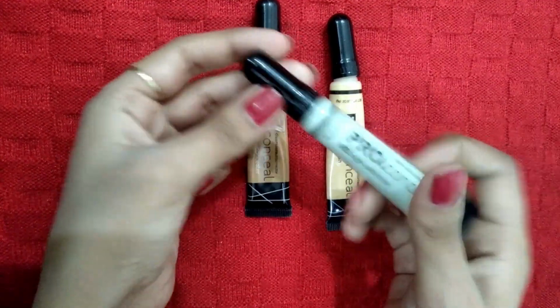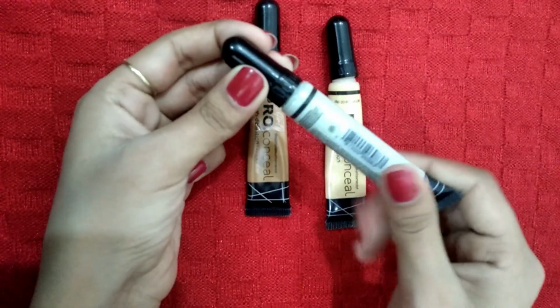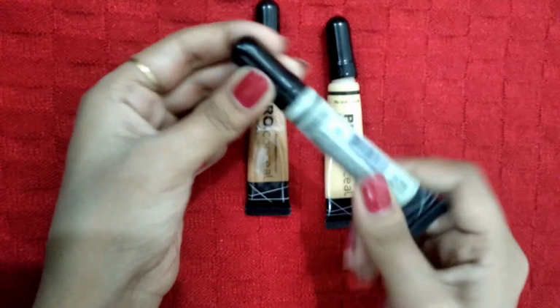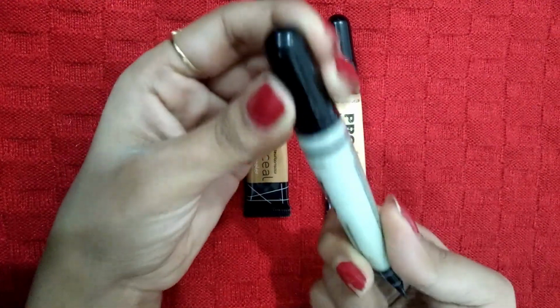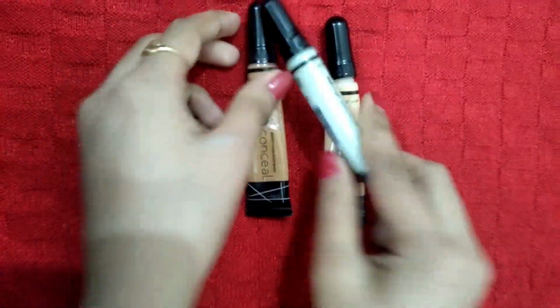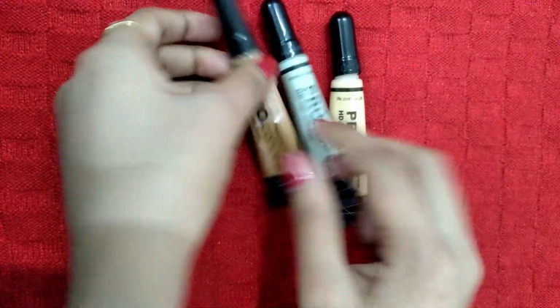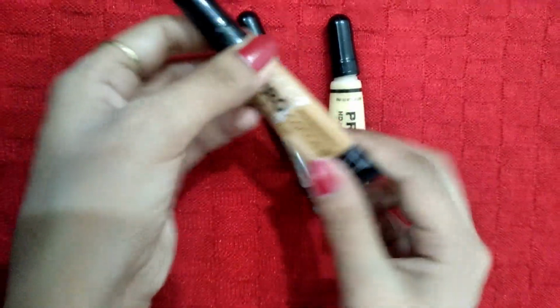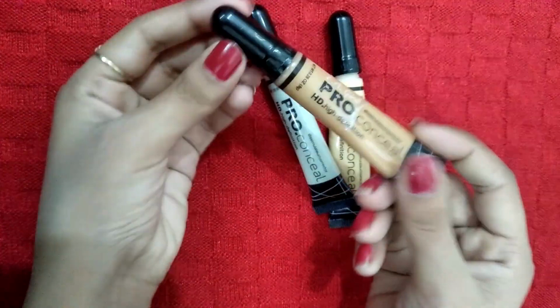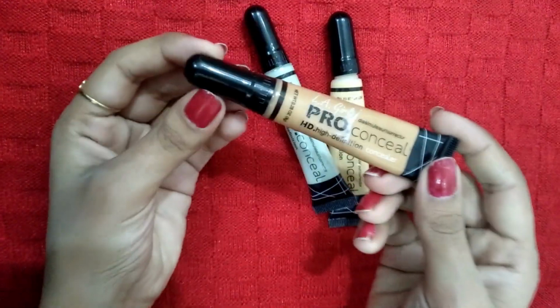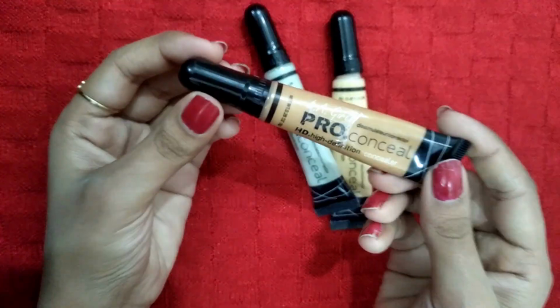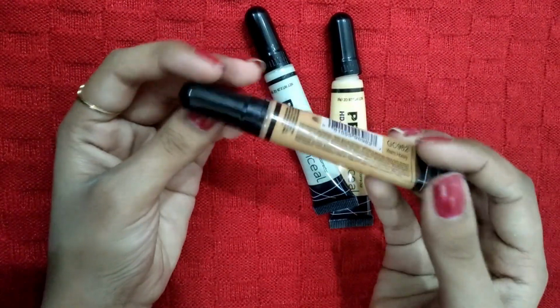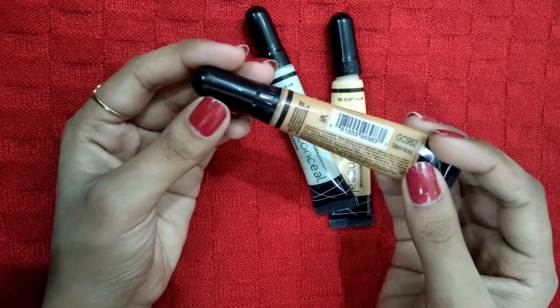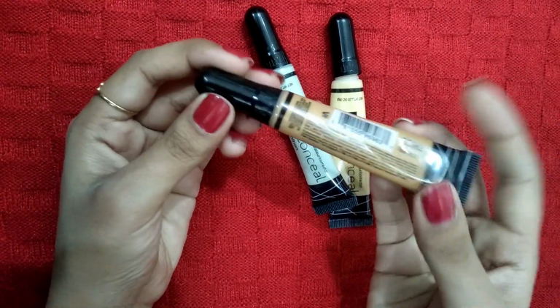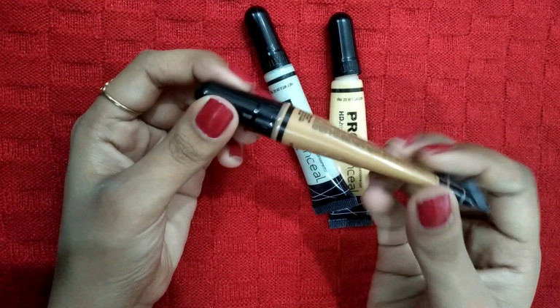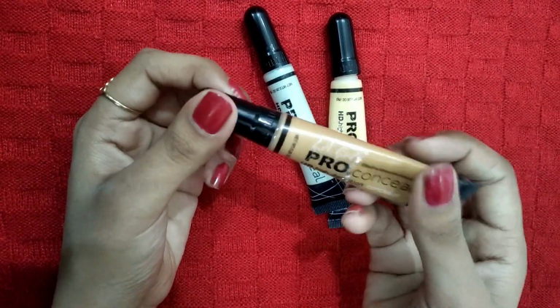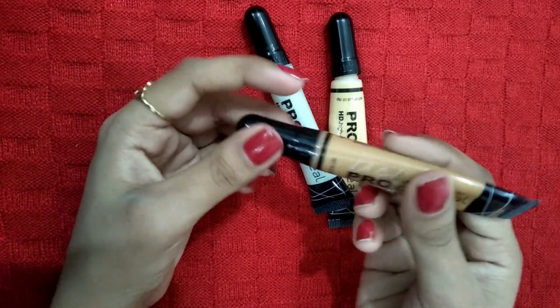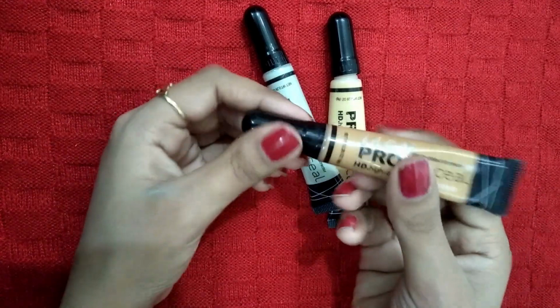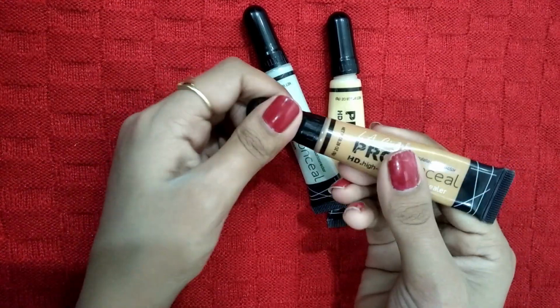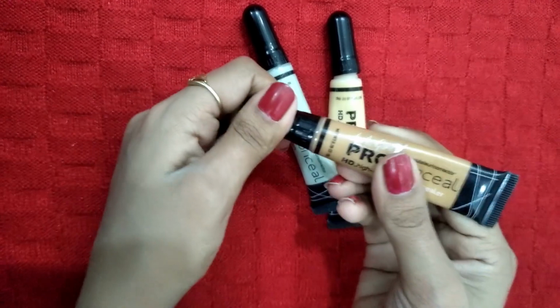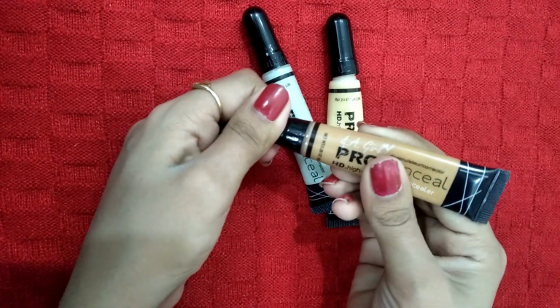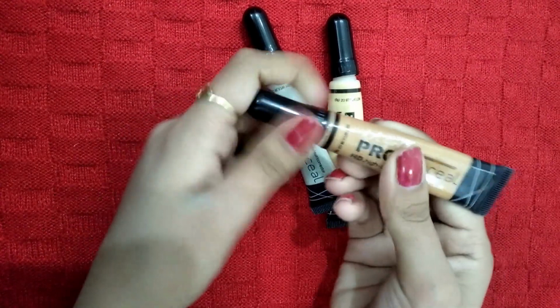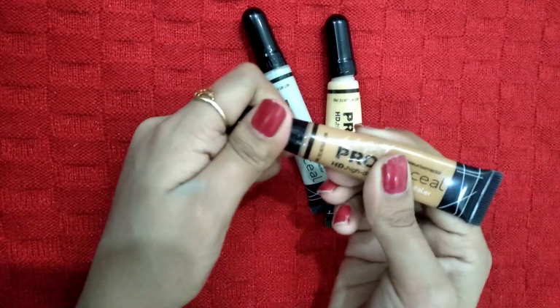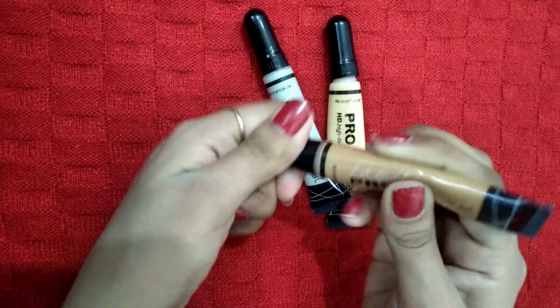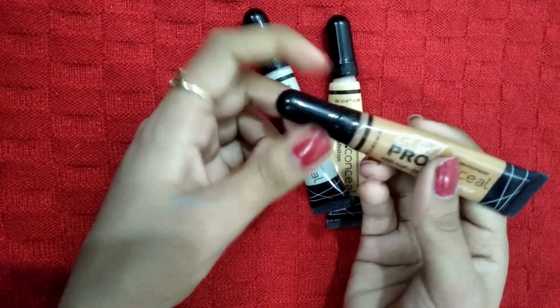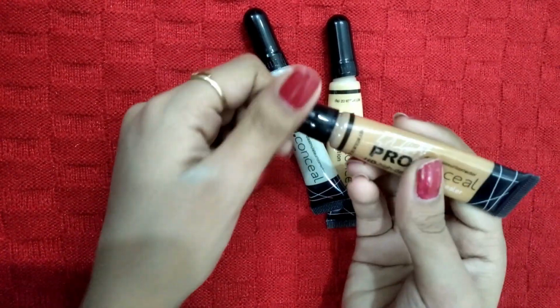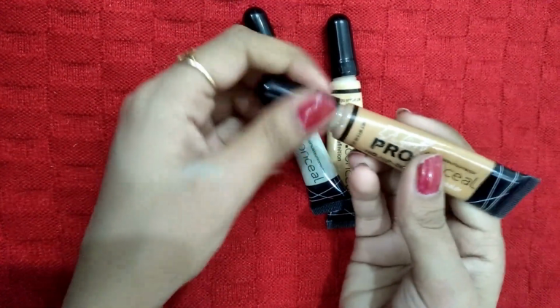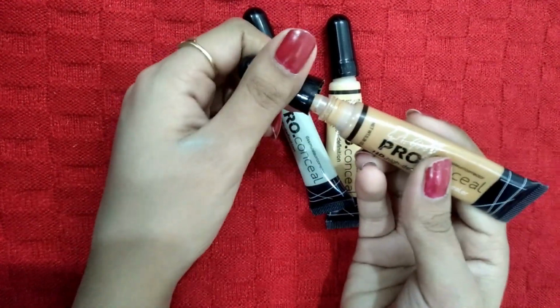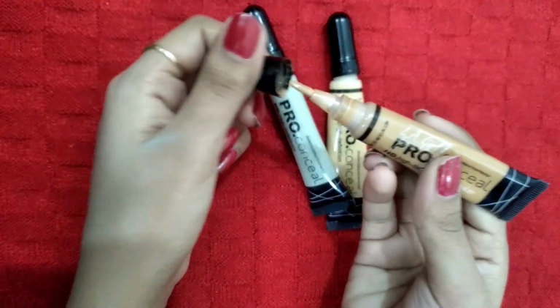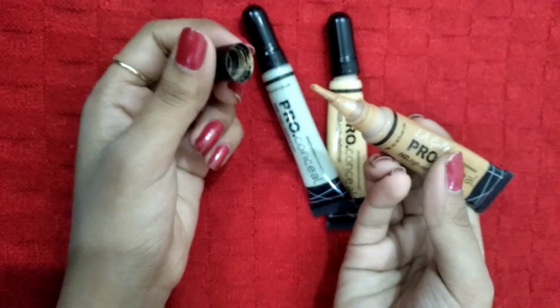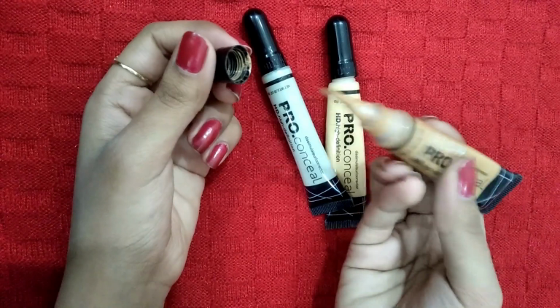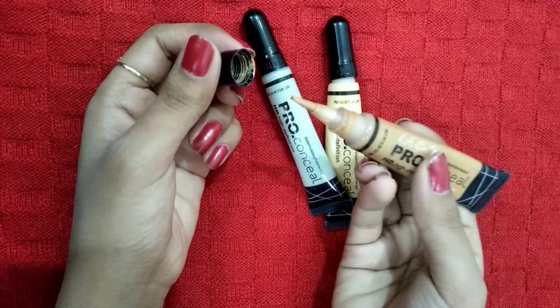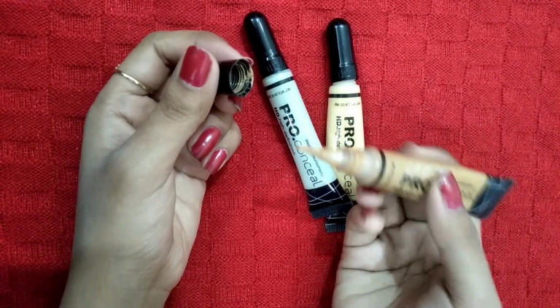The third shade is Warm Honey. It is suitable for medium to dark skin with warm undertones. I use this one for contouring.